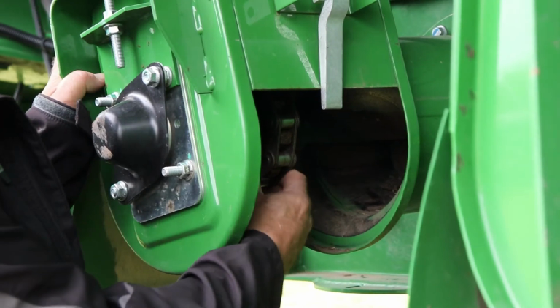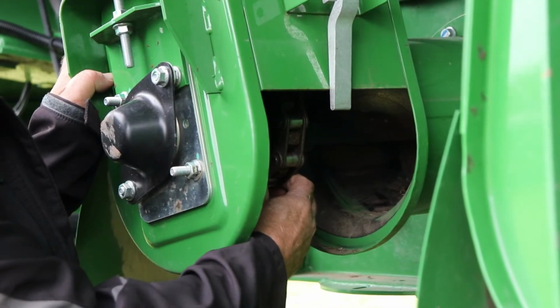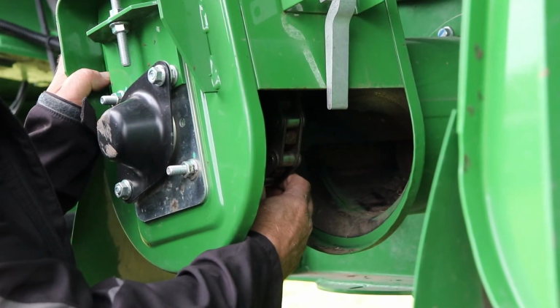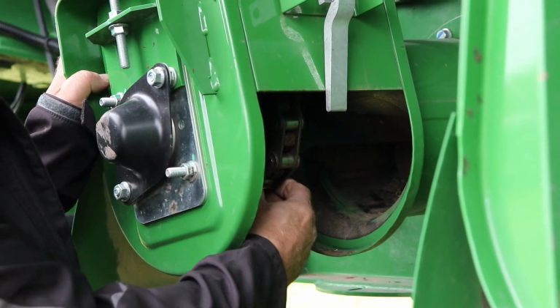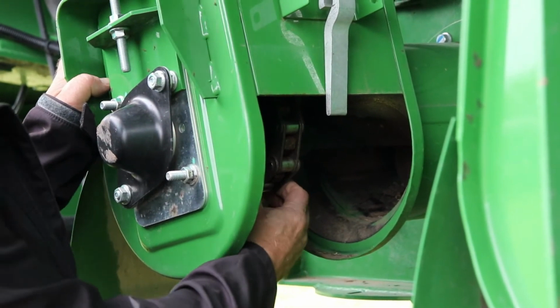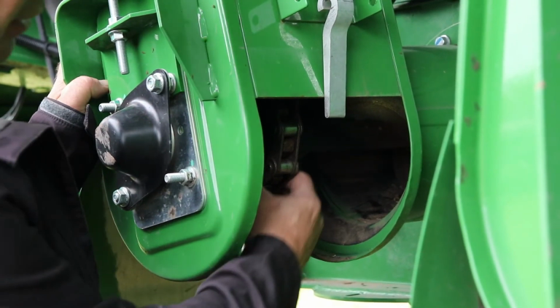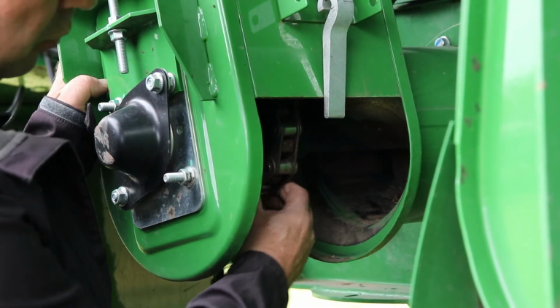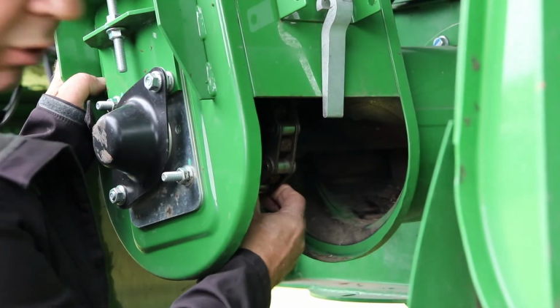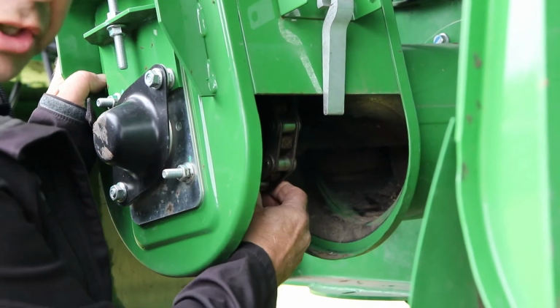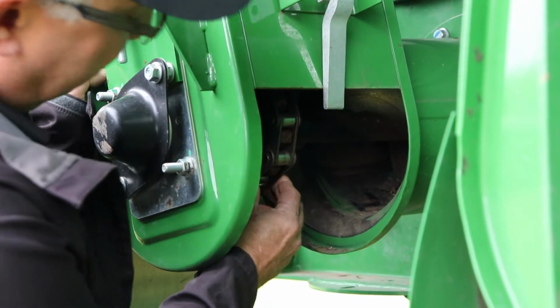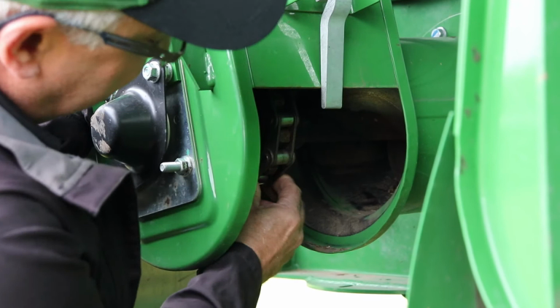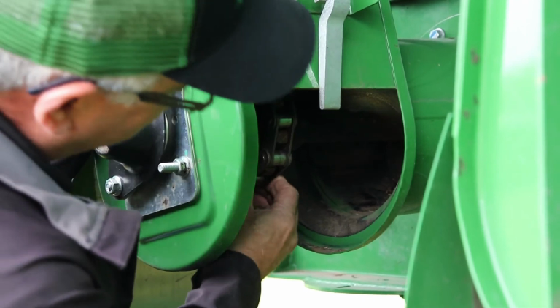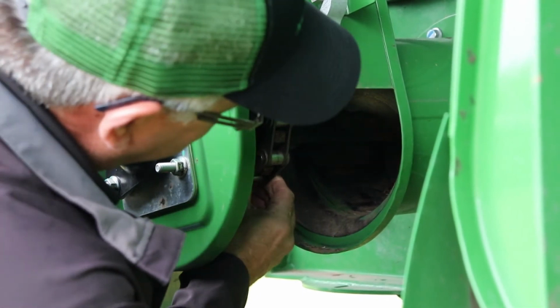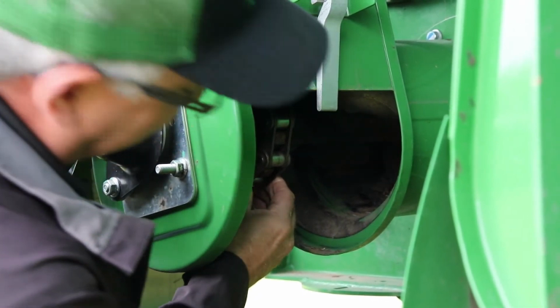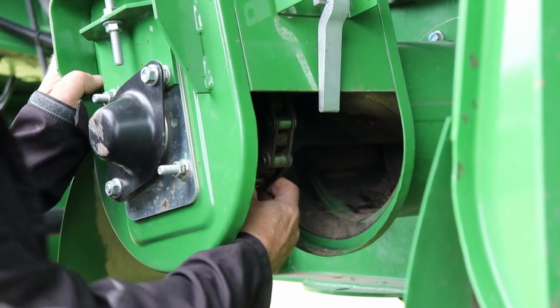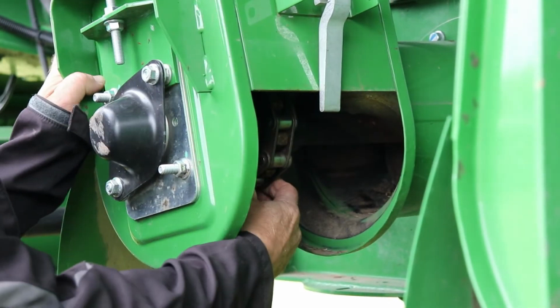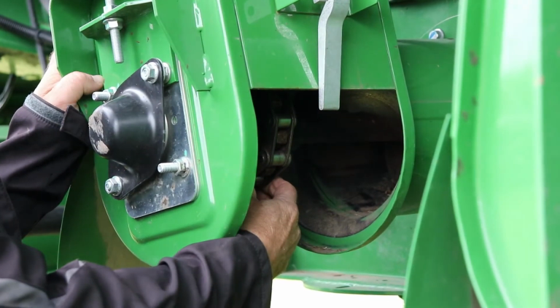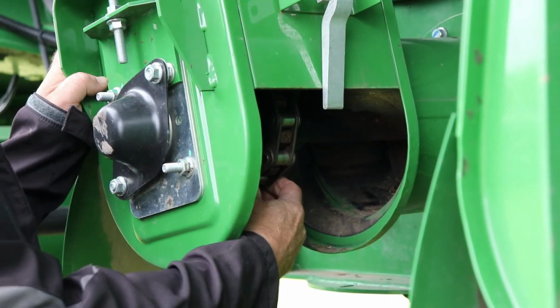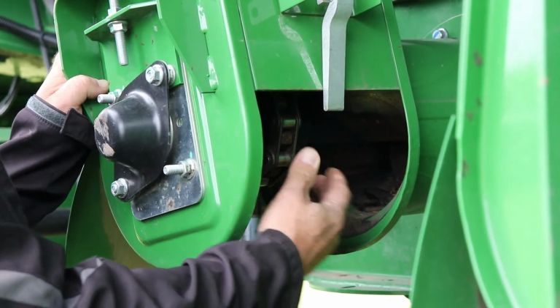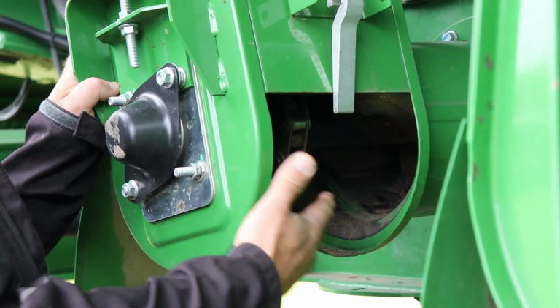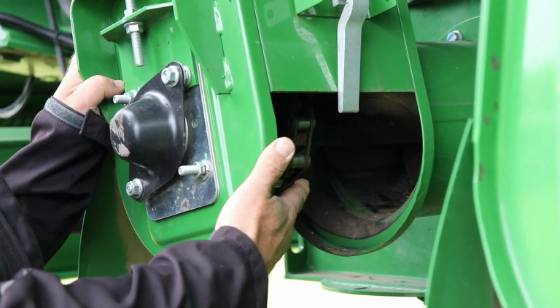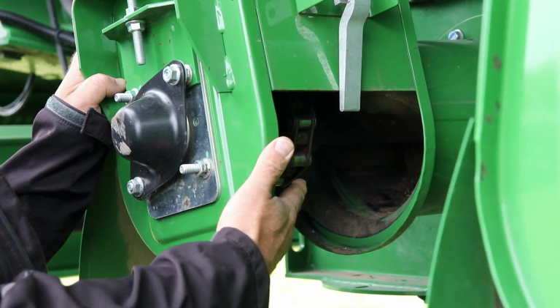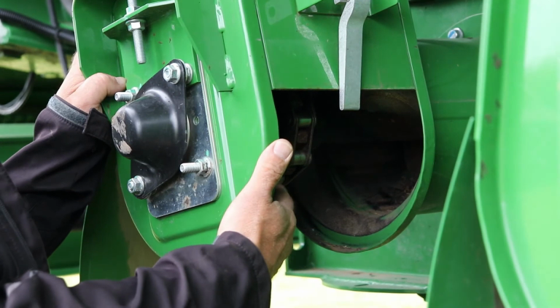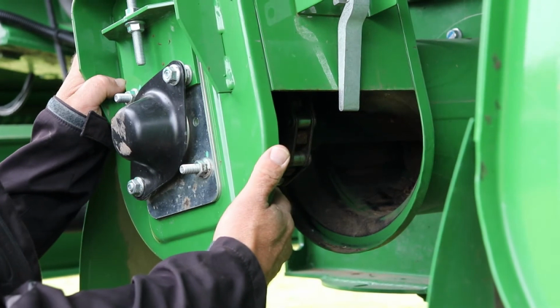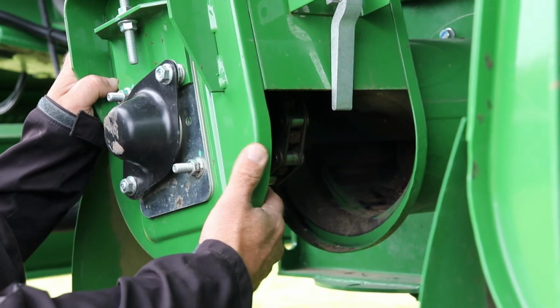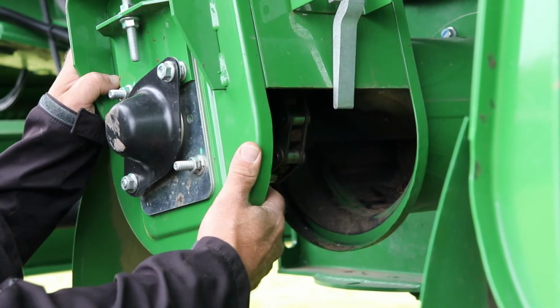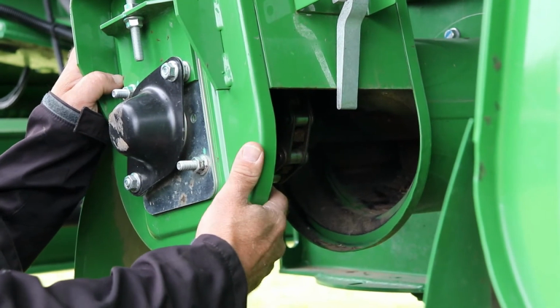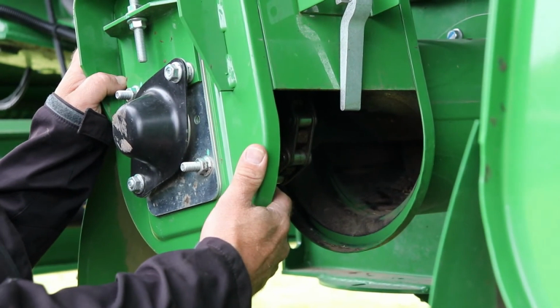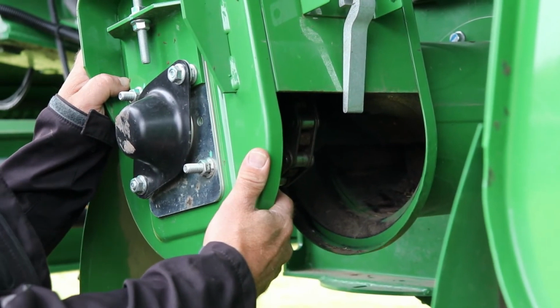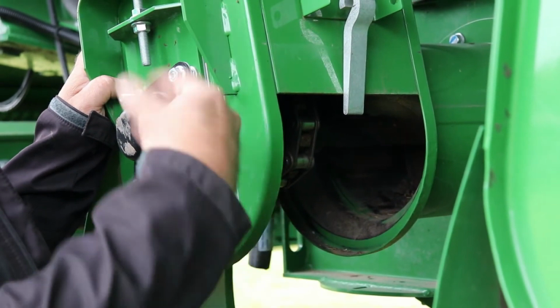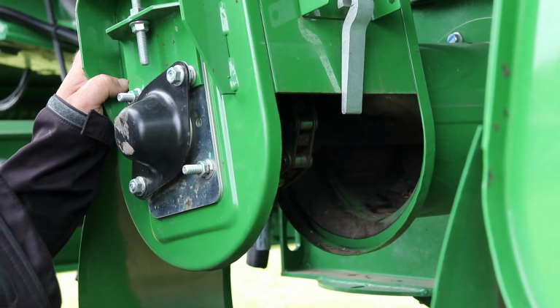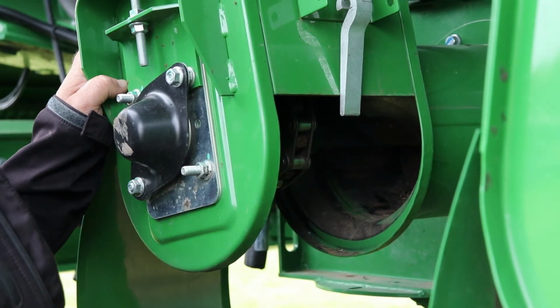This one is adjusted properly — no up and down movement, but I want to make sure I still have side to side movement. As you can see, I've got side to side movement on this chain. That's the proper adjustment — it keeps longer life in your chain and is easier on your sprockets.